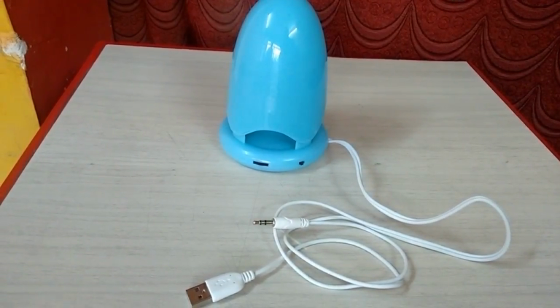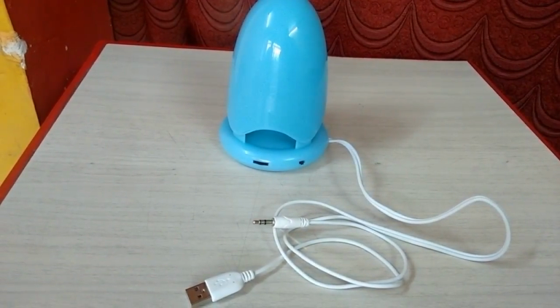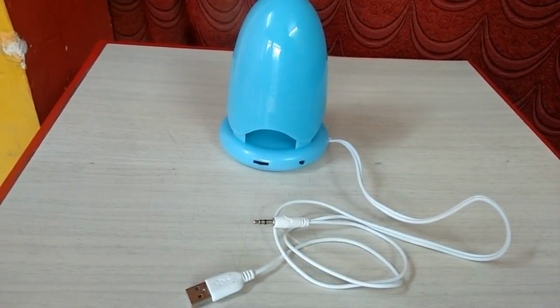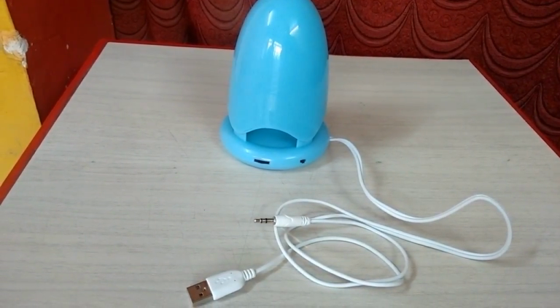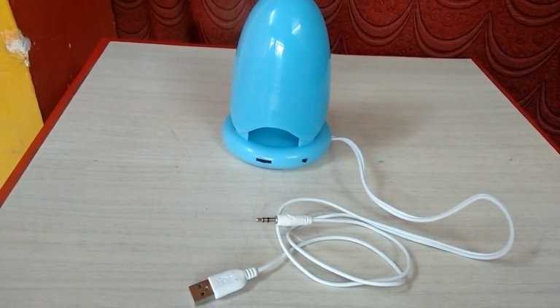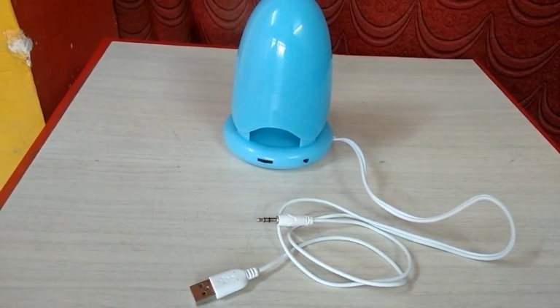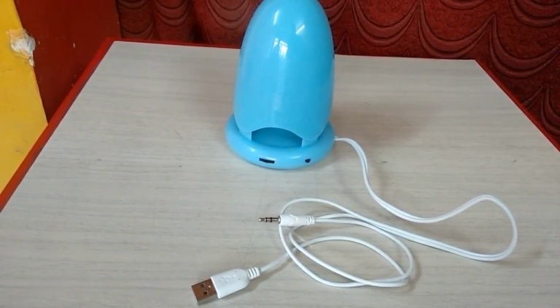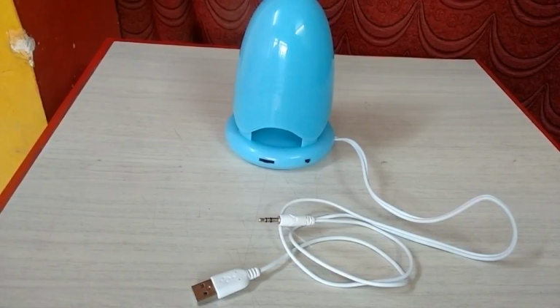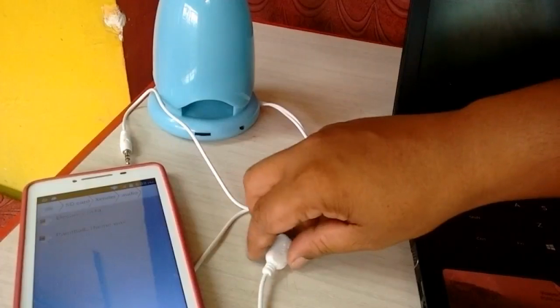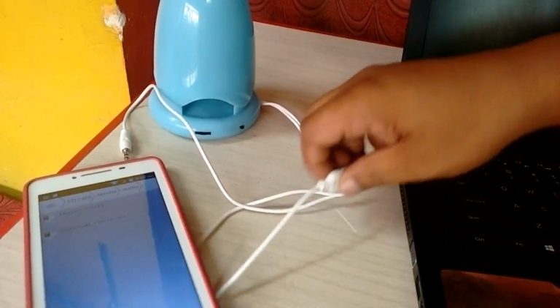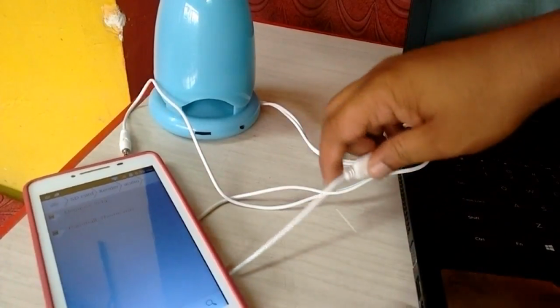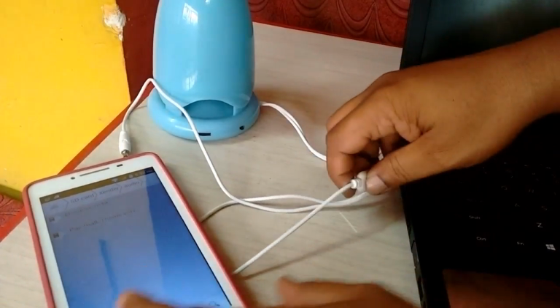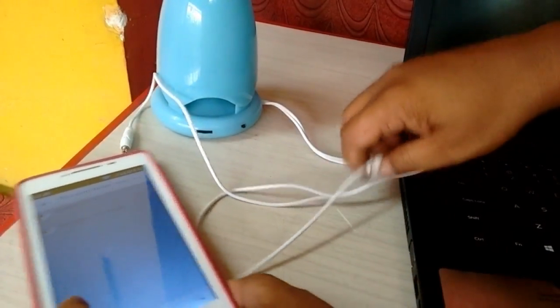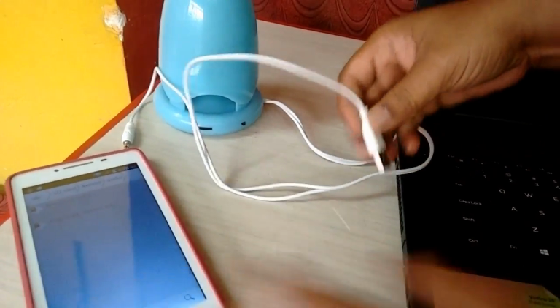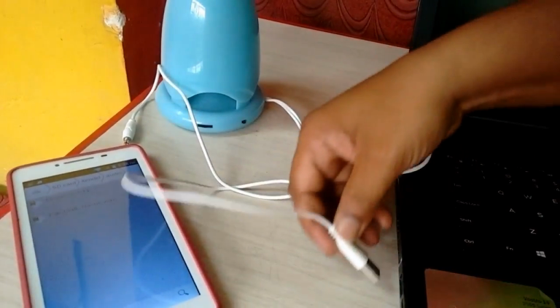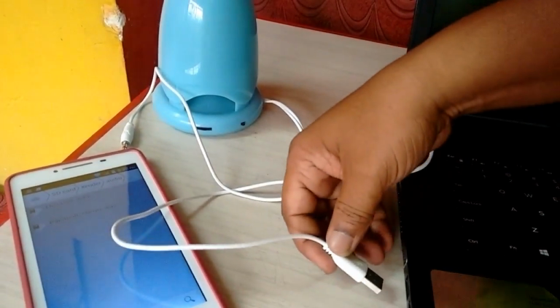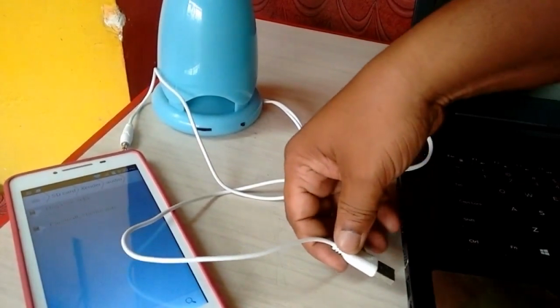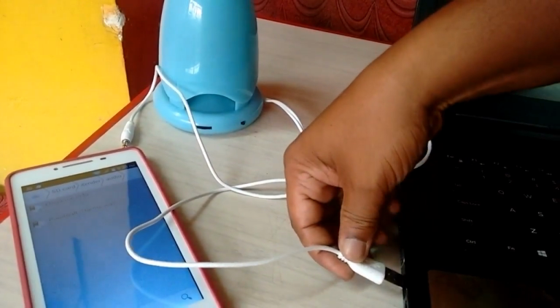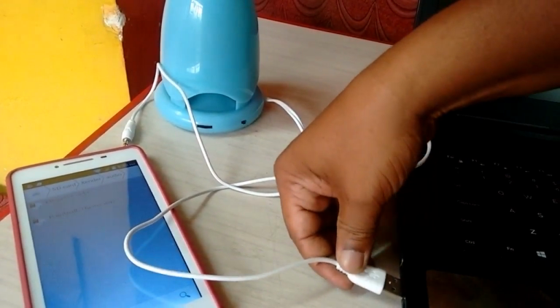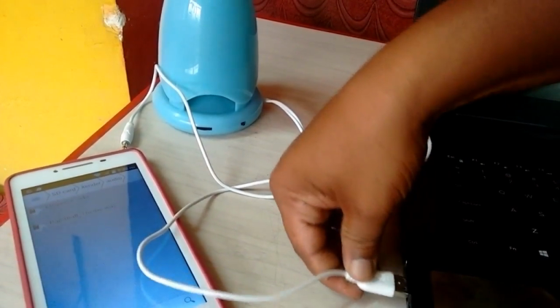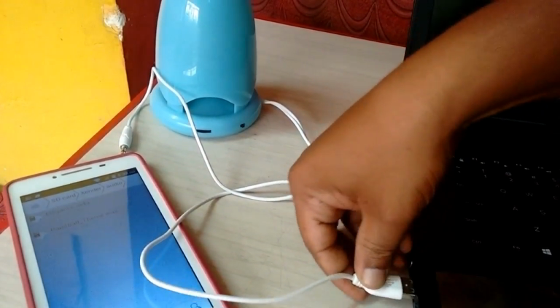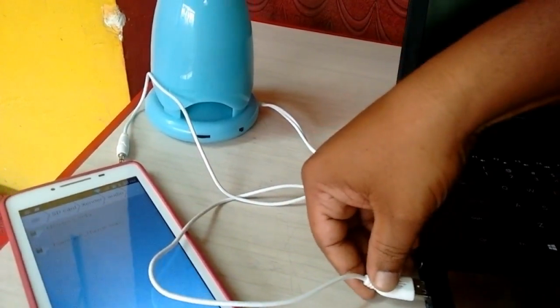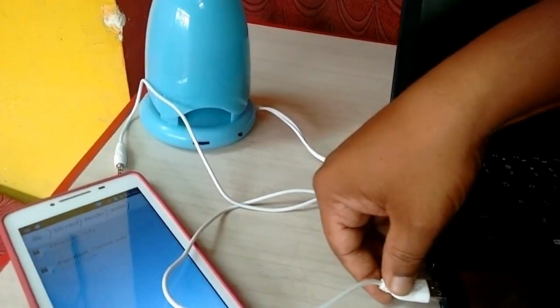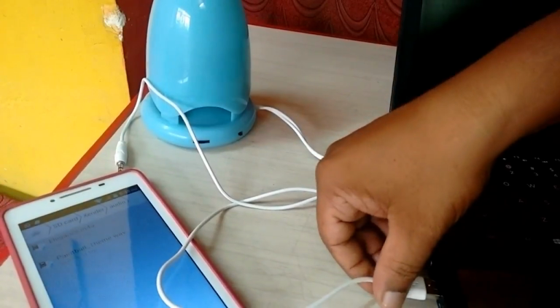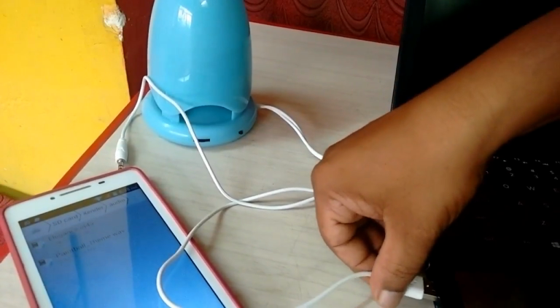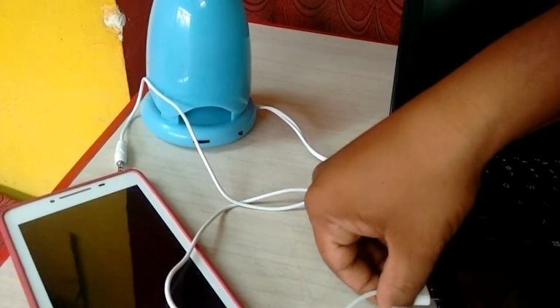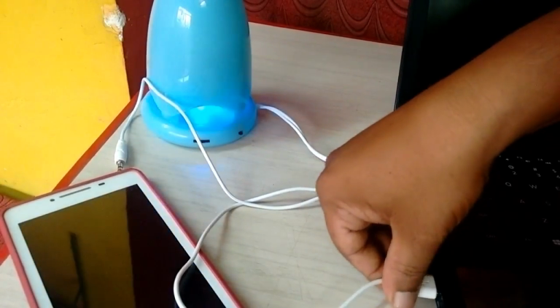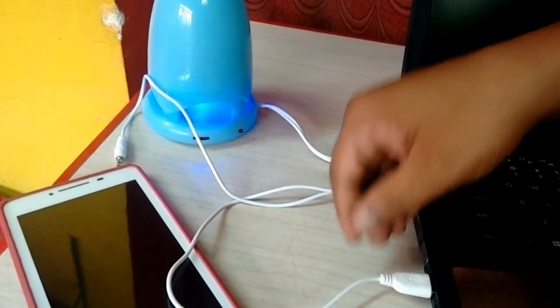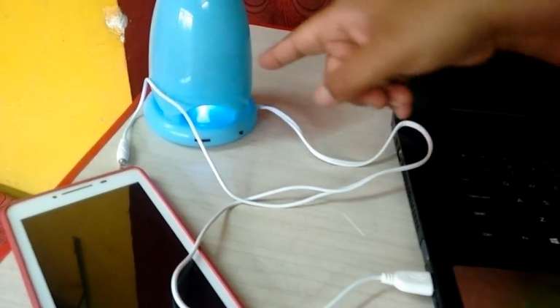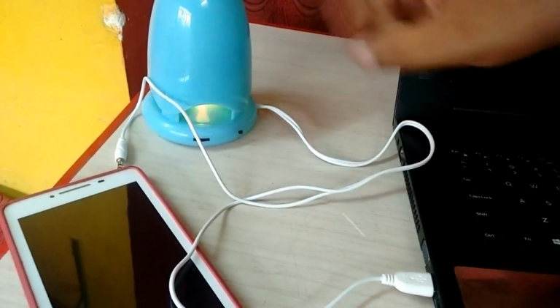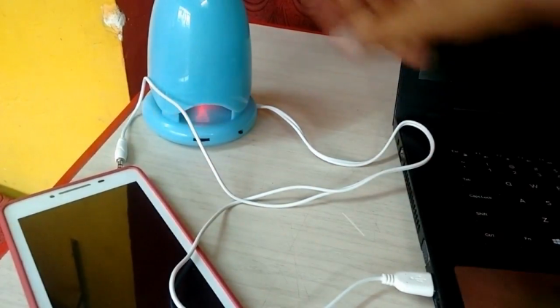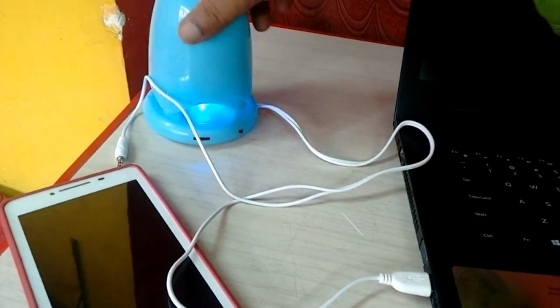Now I am going to attach this to my laptop, so connecting the USB. The light has started now.